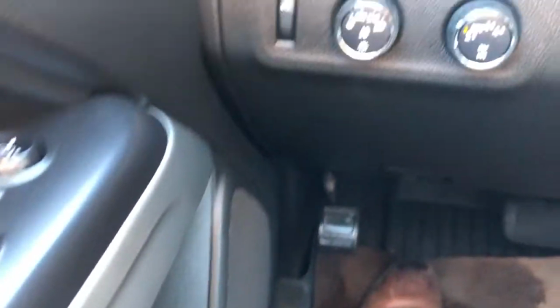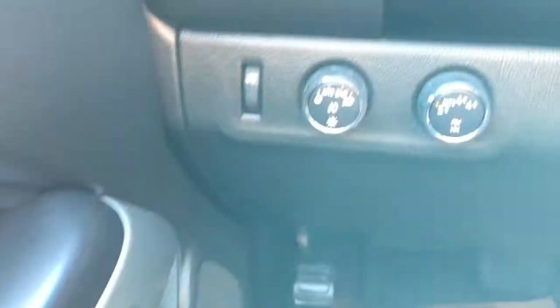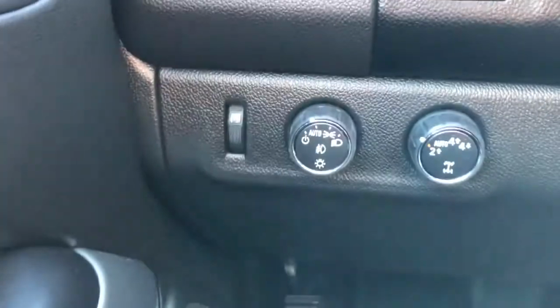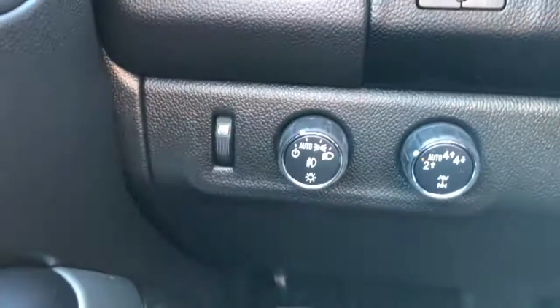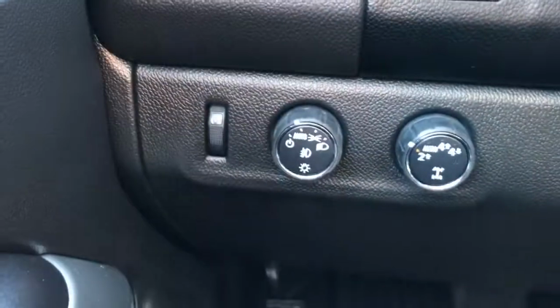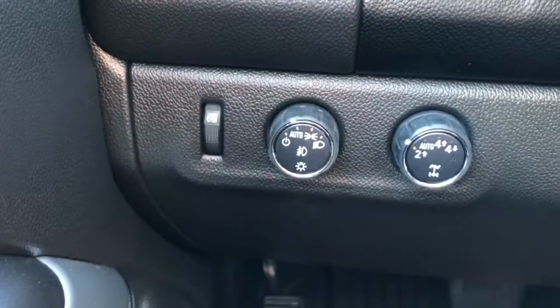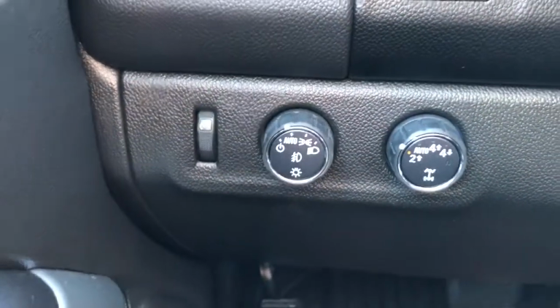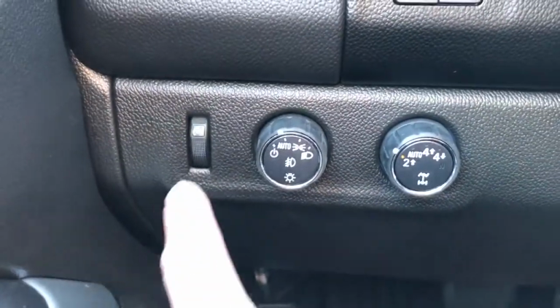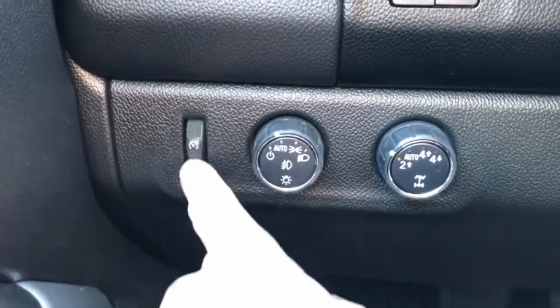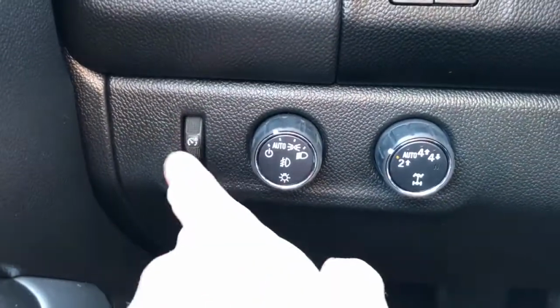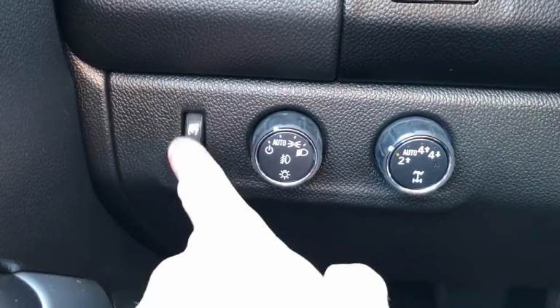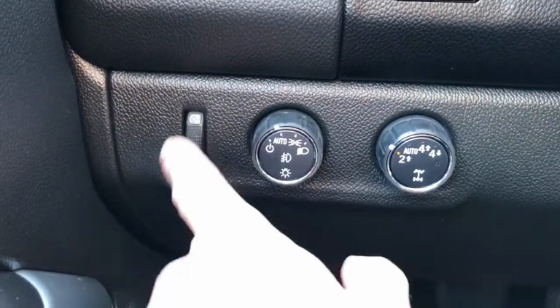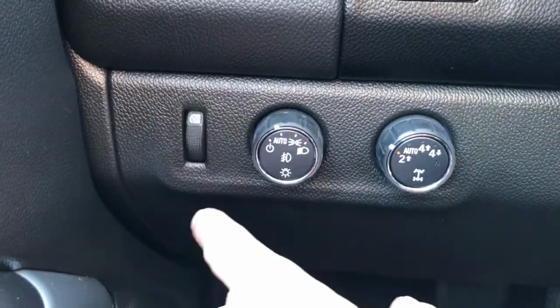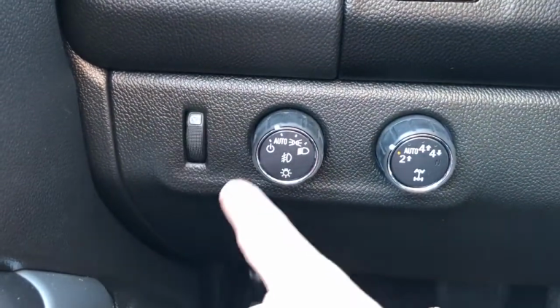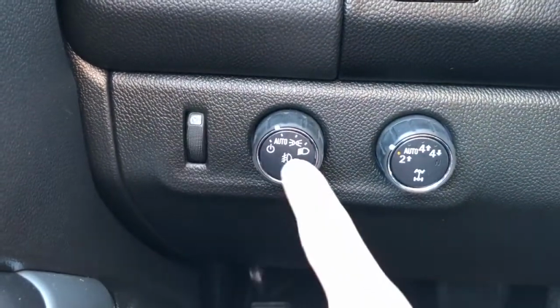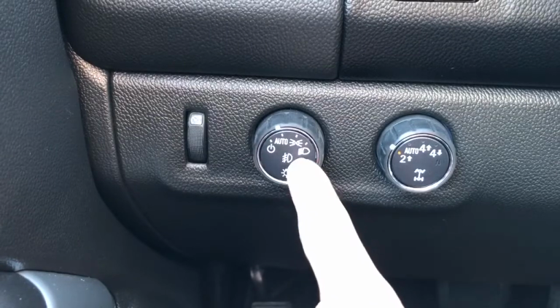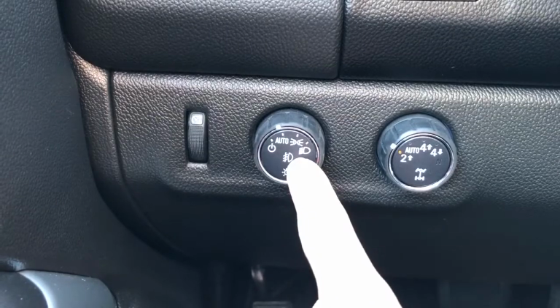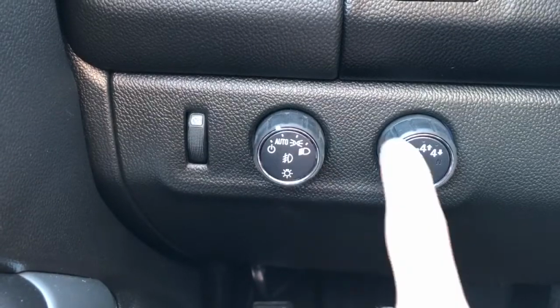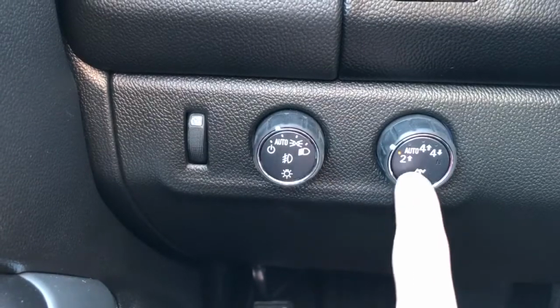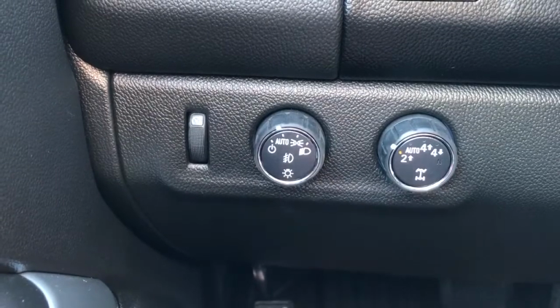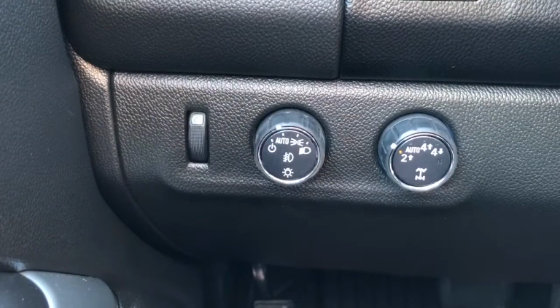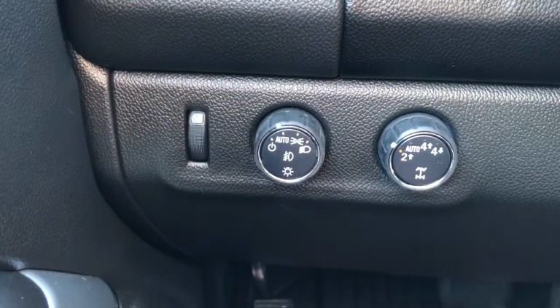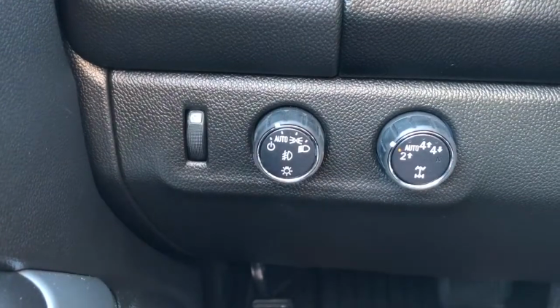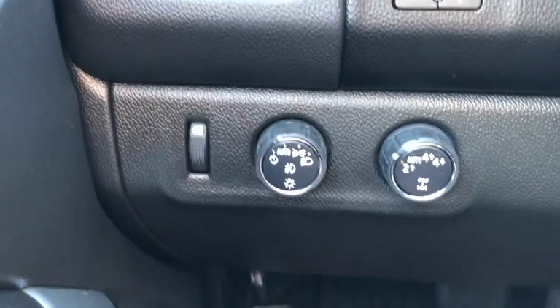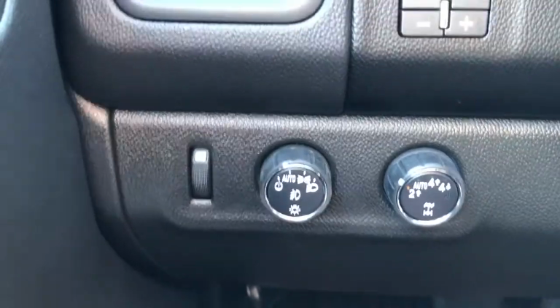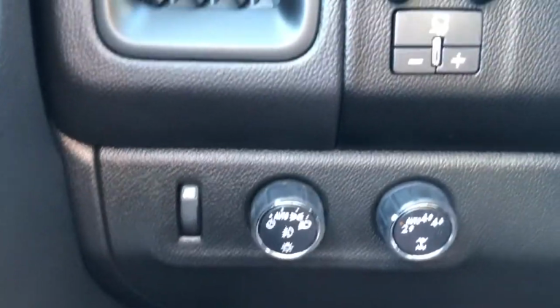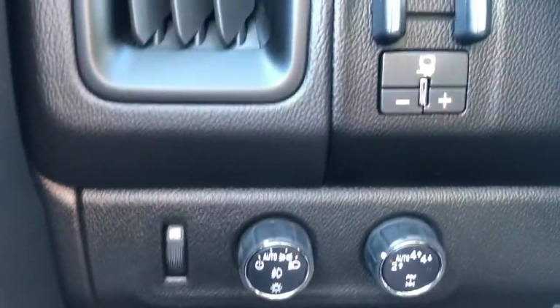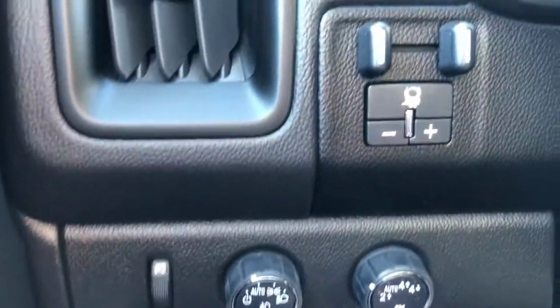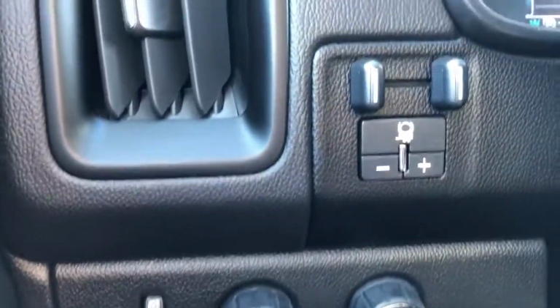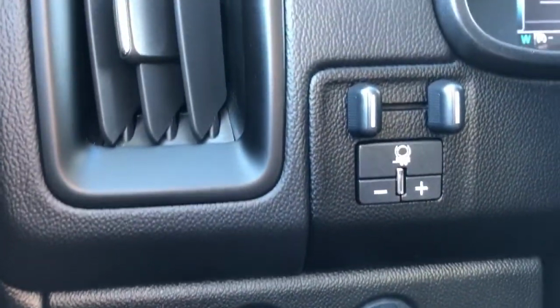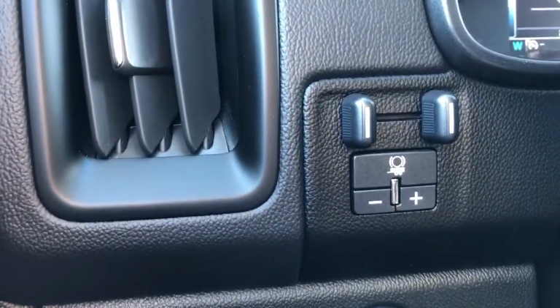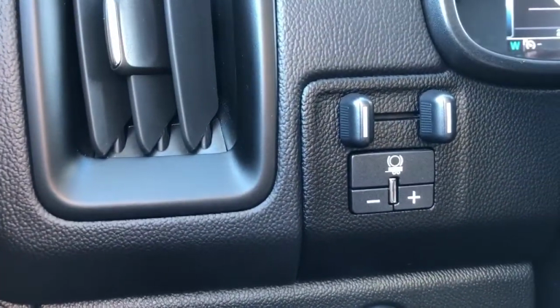Off to the left of the steering wheel we have our interior lighting dimmer switch, daytime running lights and four-wheel drive system, followed by our trailer brake.